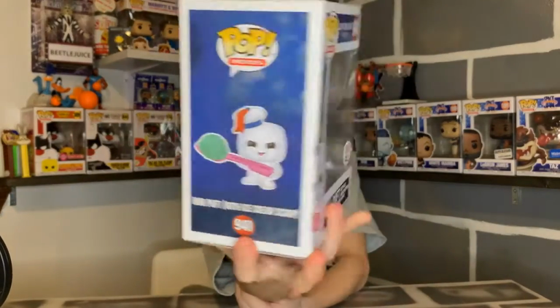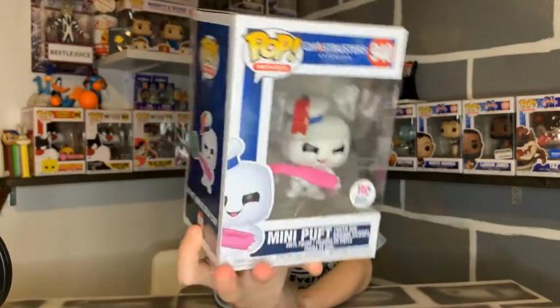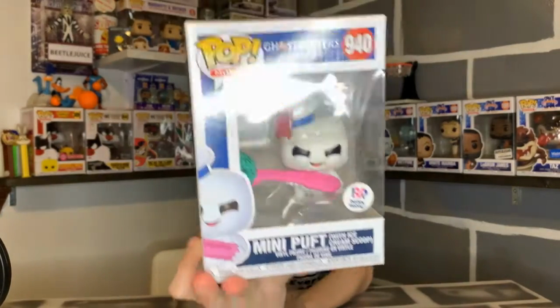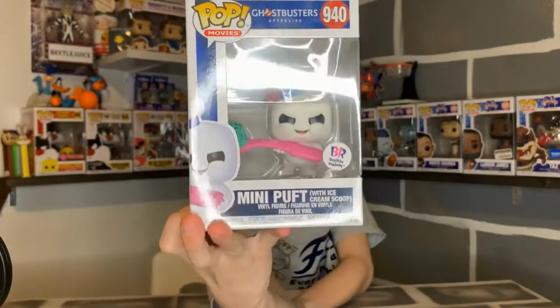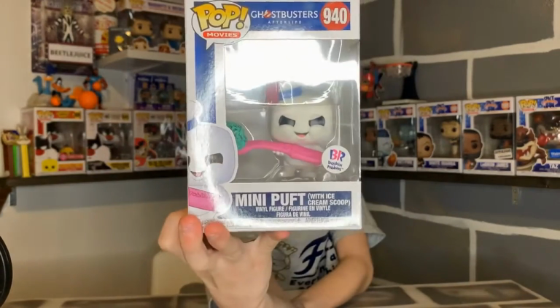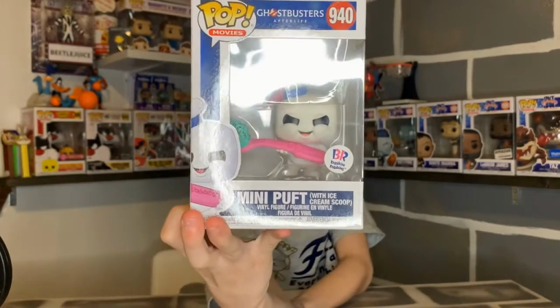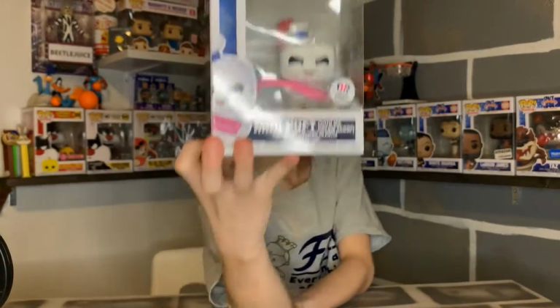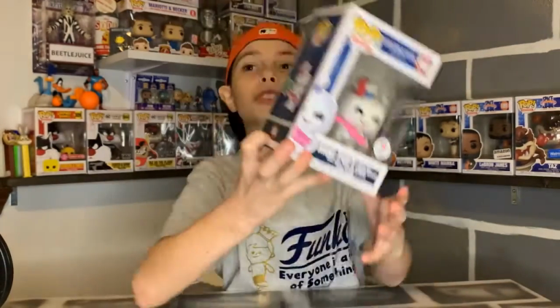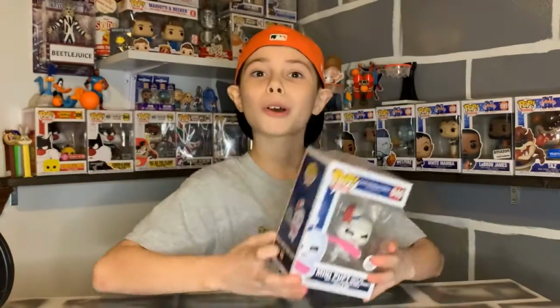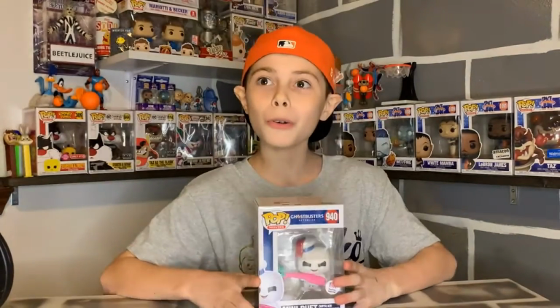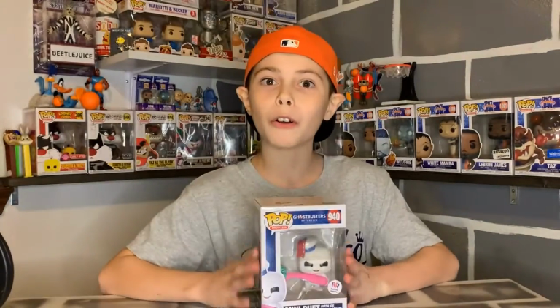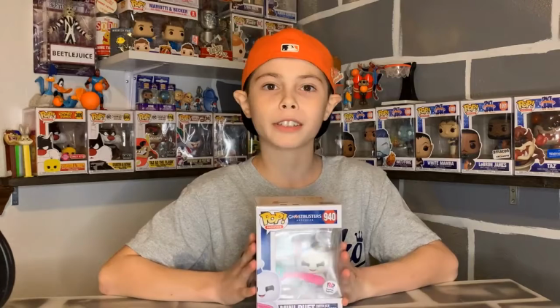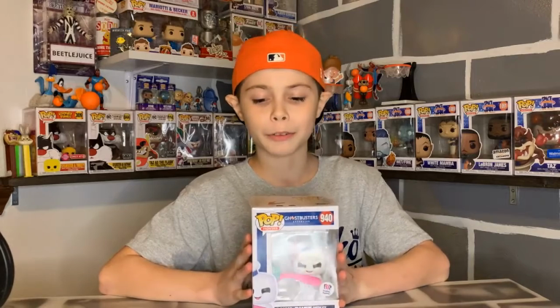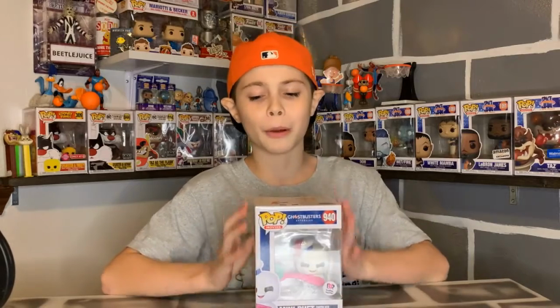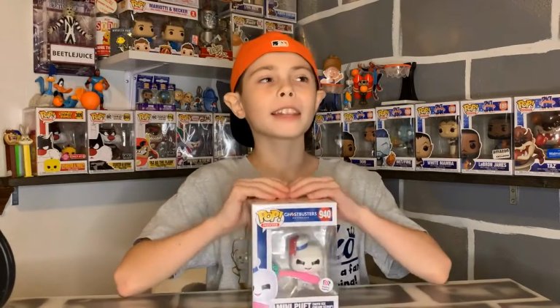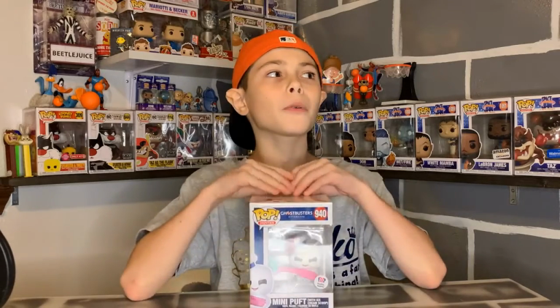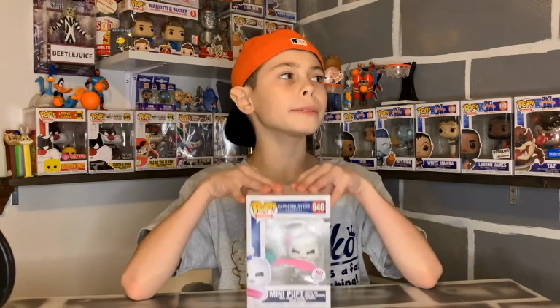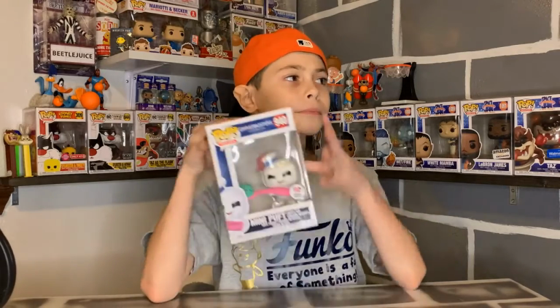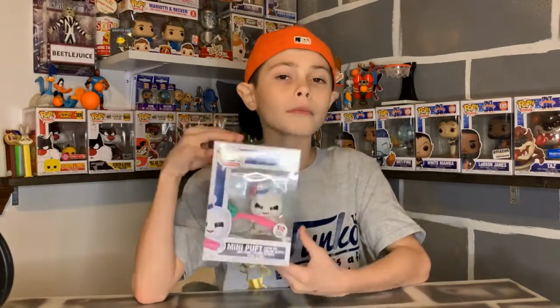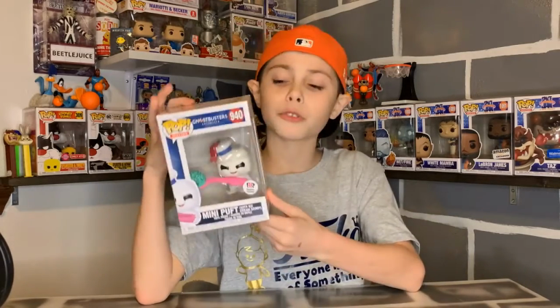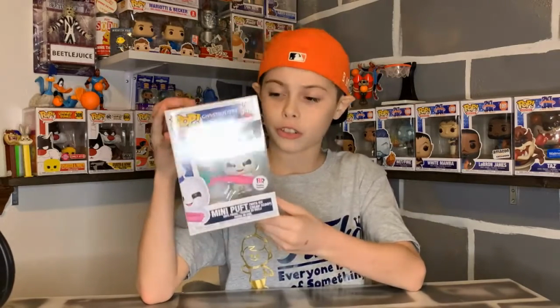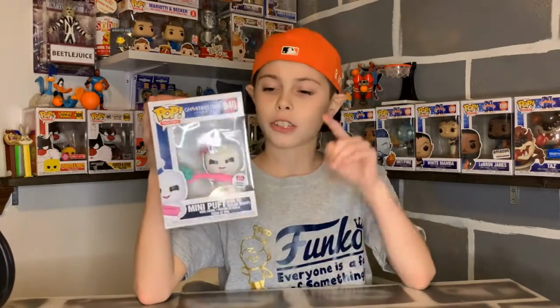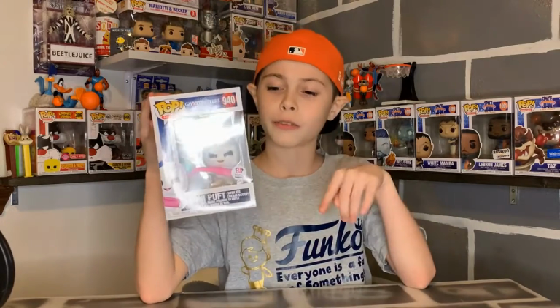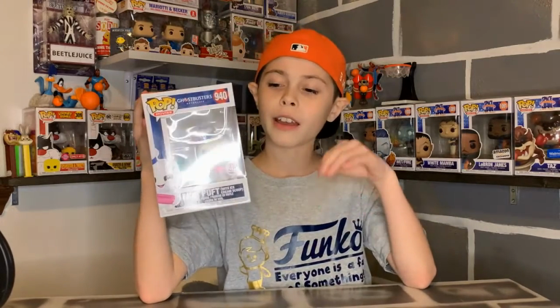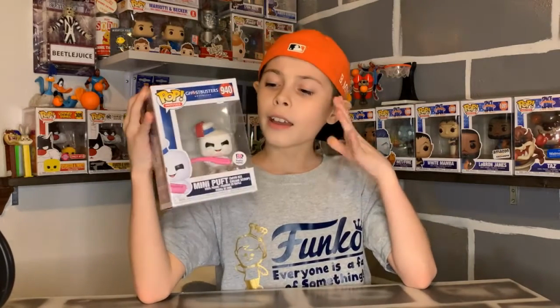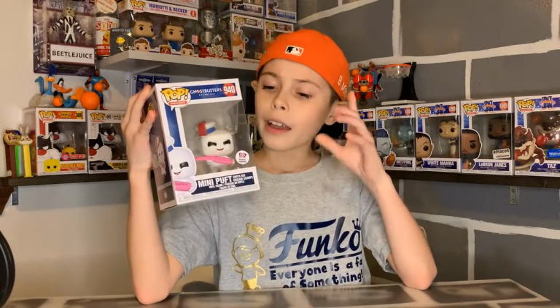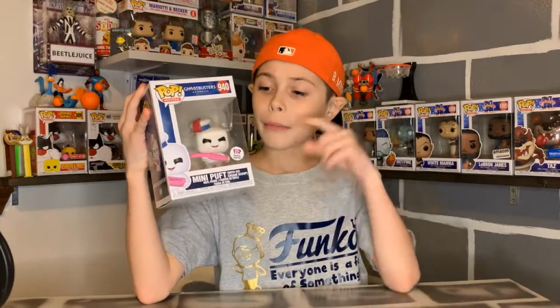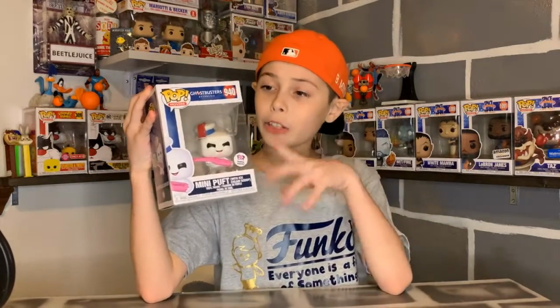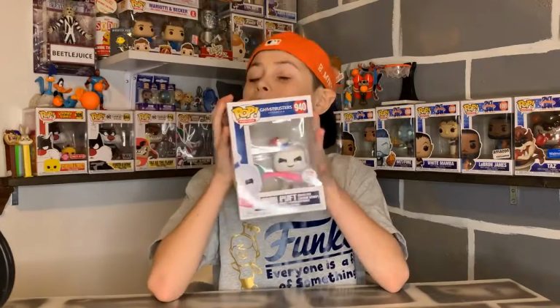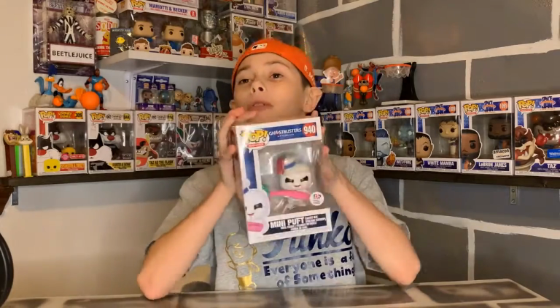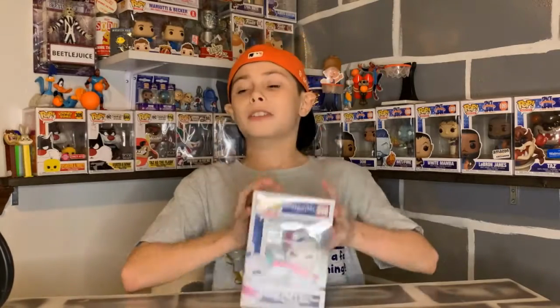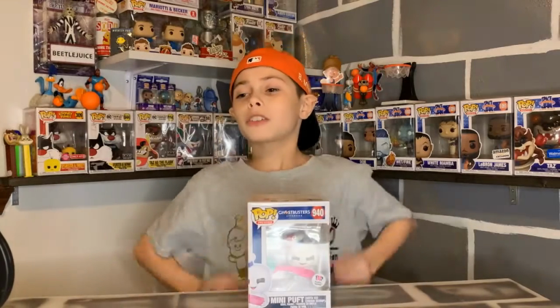Funko has actually made two Funko Pops exclusive to Baskin Robbins — they made one from Stranger Things exclusive there, and then they made this one. And I have a story about this one.